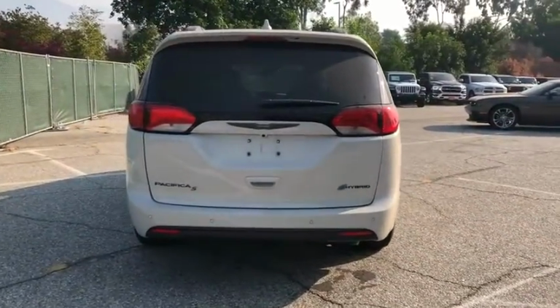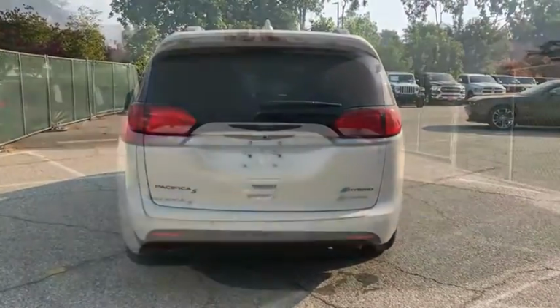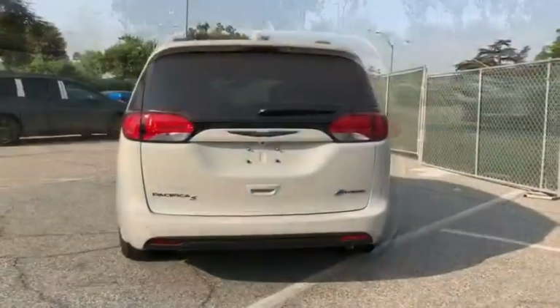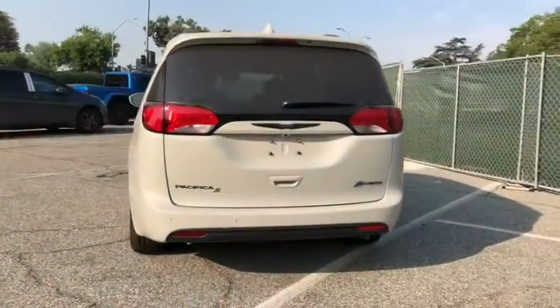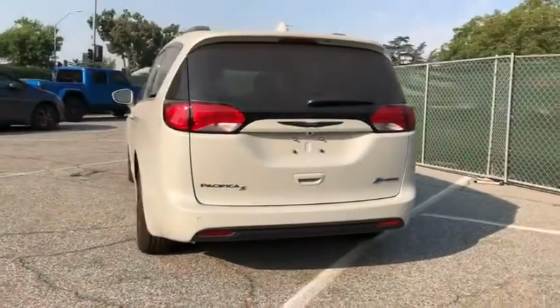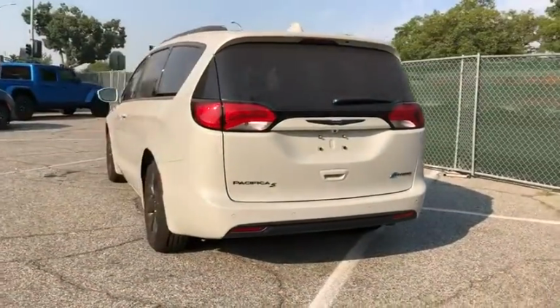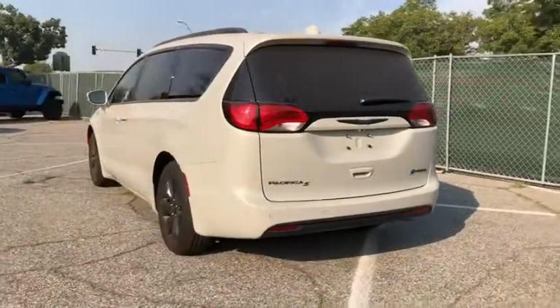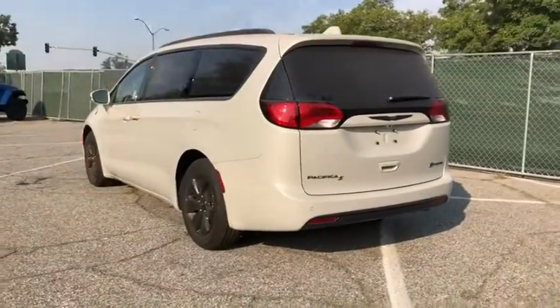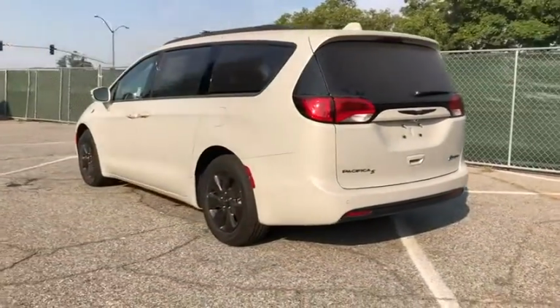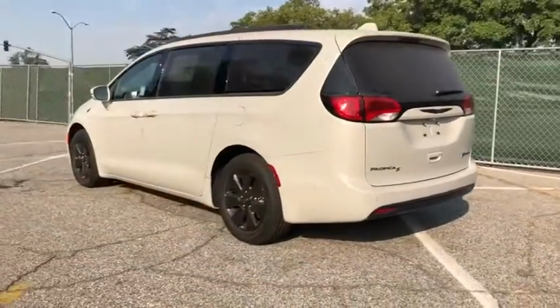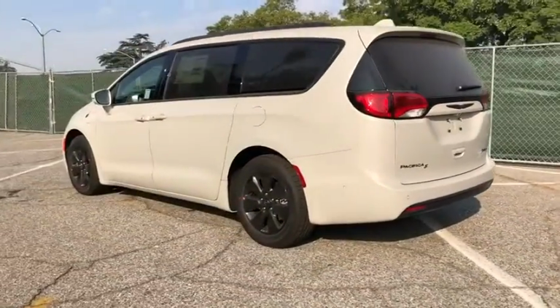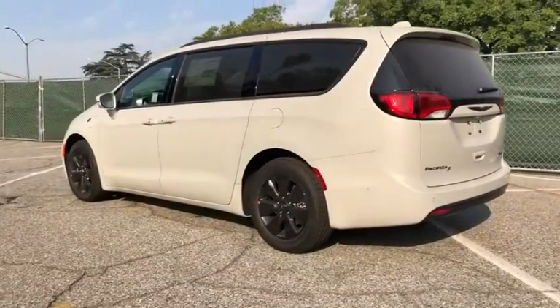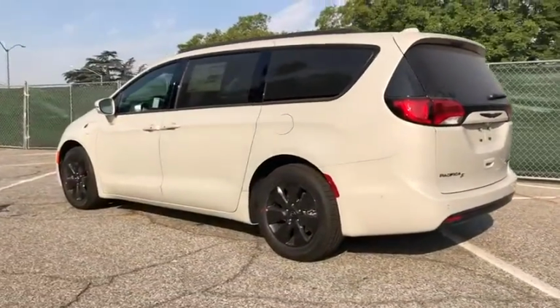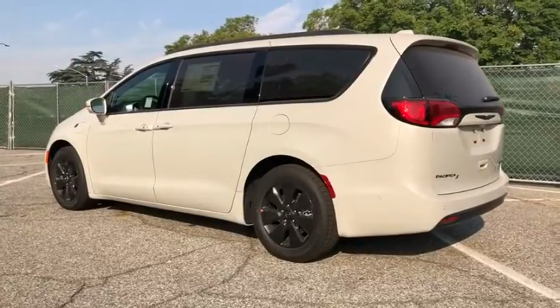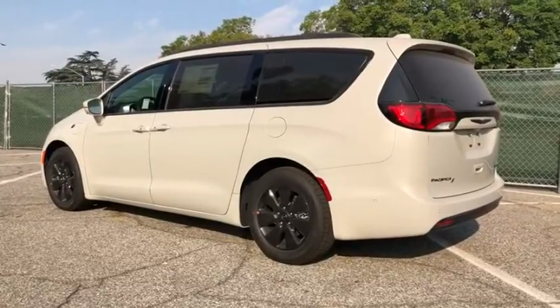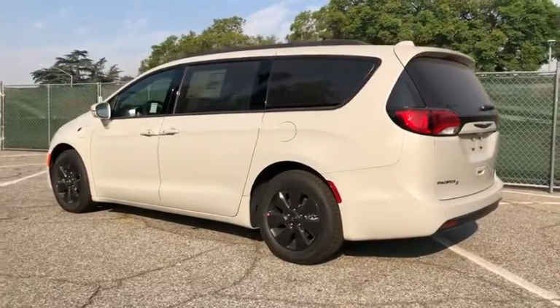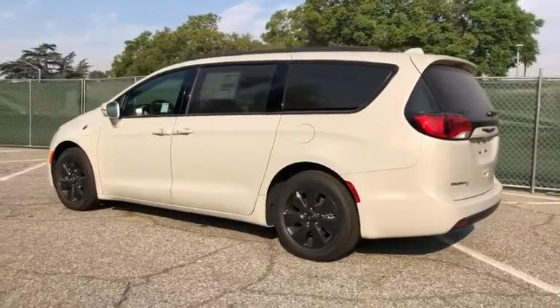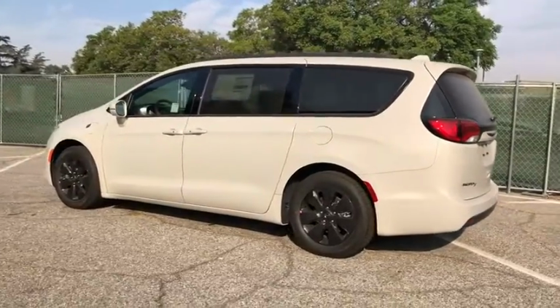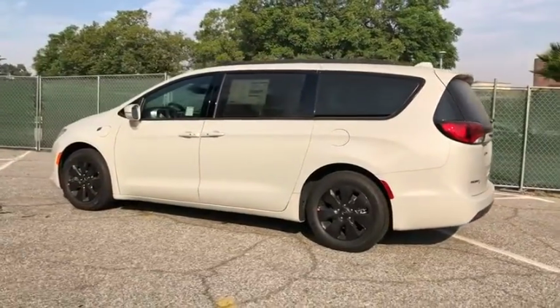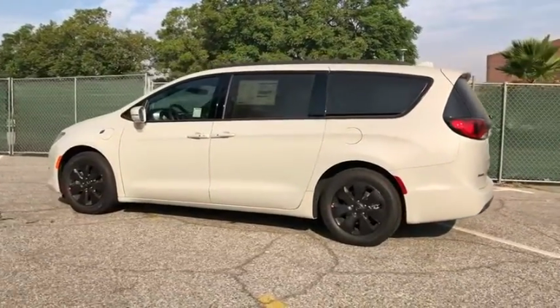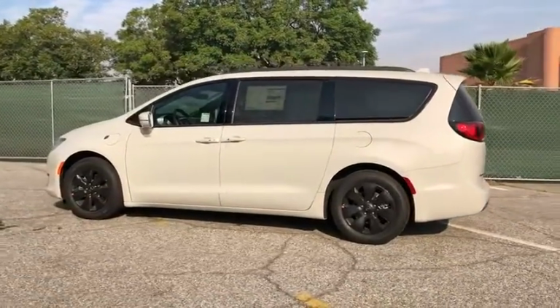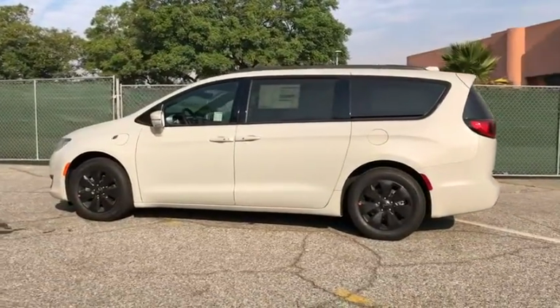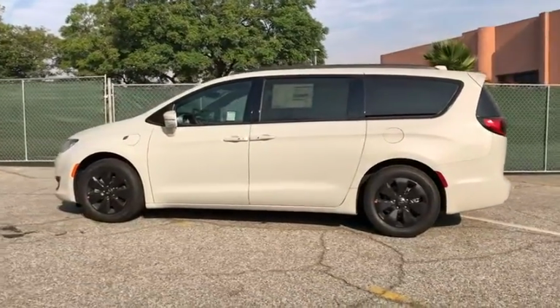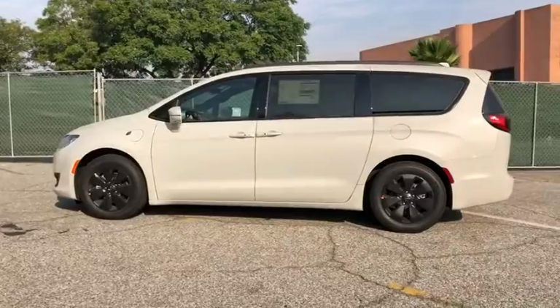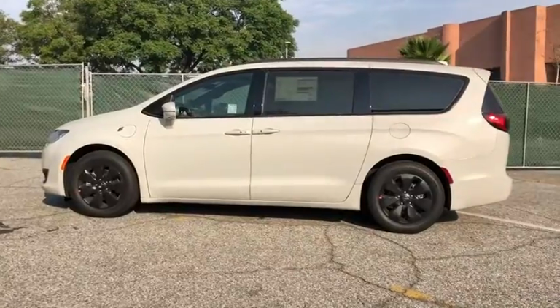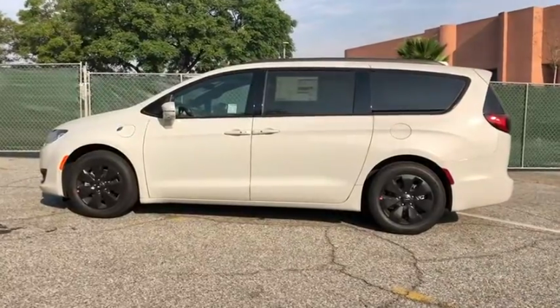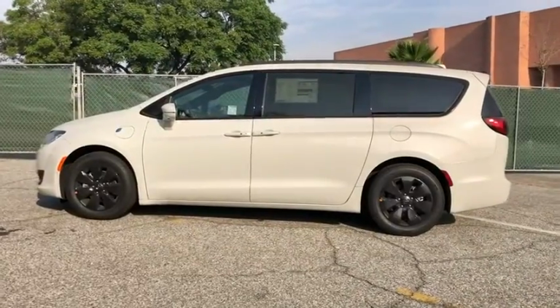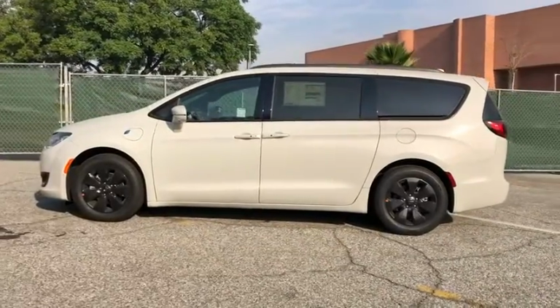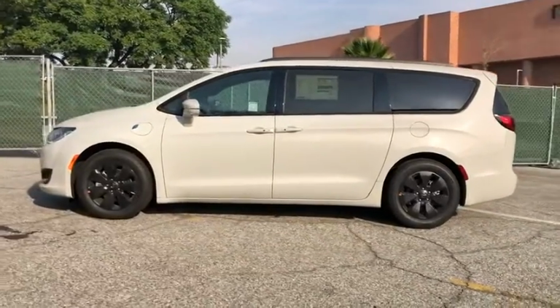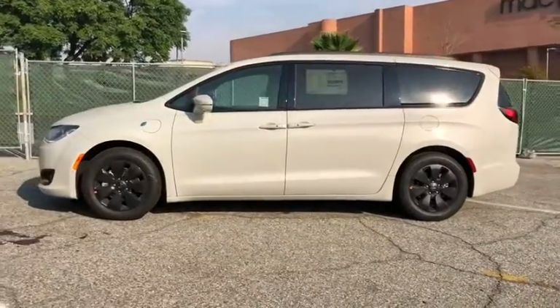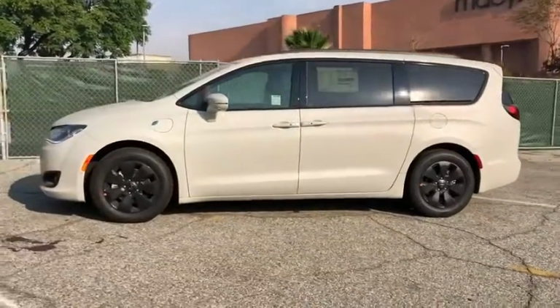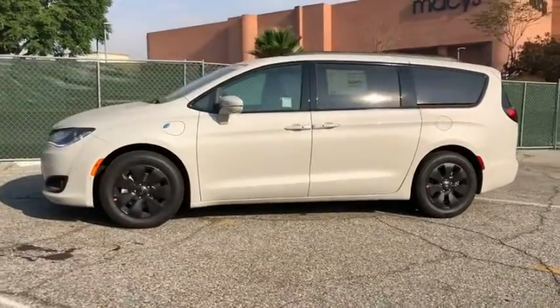Here are some of this vehicle's great options: backup camera, anti-lock braking system, power liftgate, navigation system, steering wheel audio controls, power passenger seat, keyless entry, traction control, stability control, remote engine start, Bluetooth.